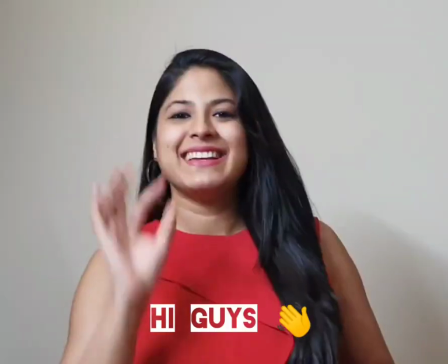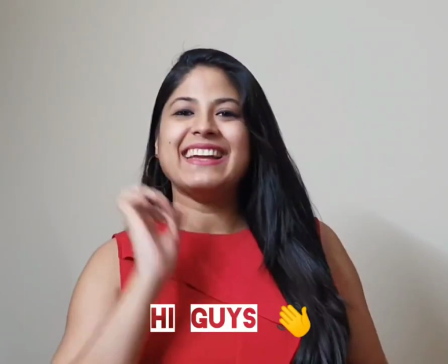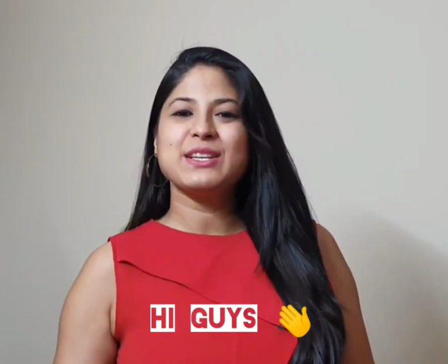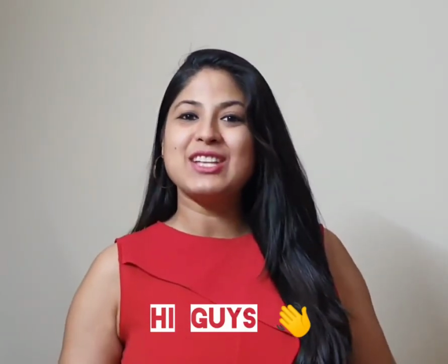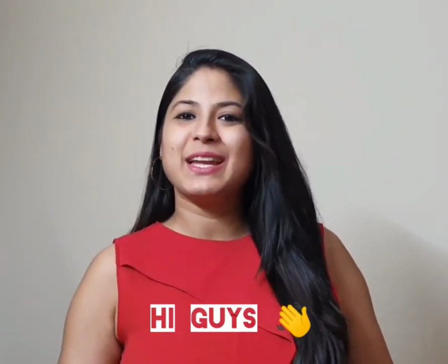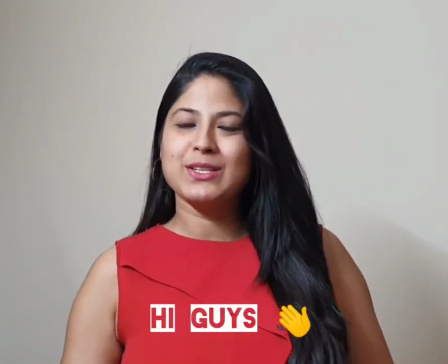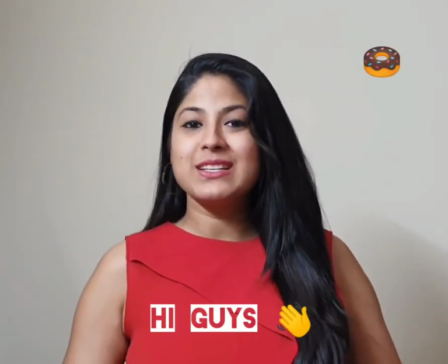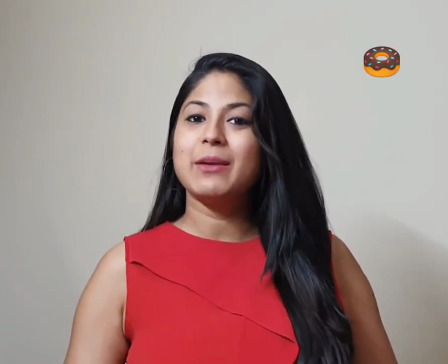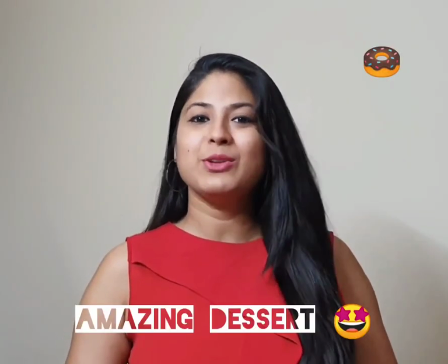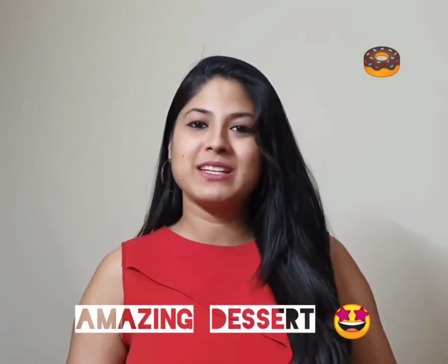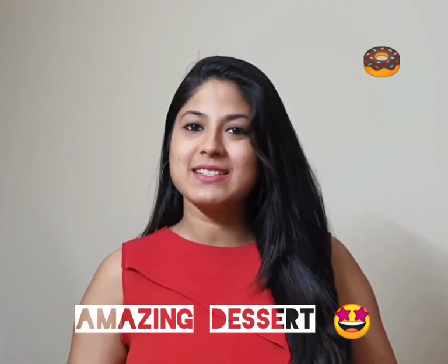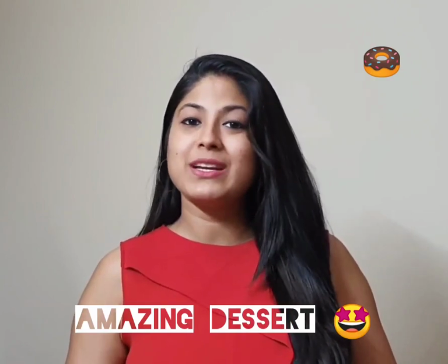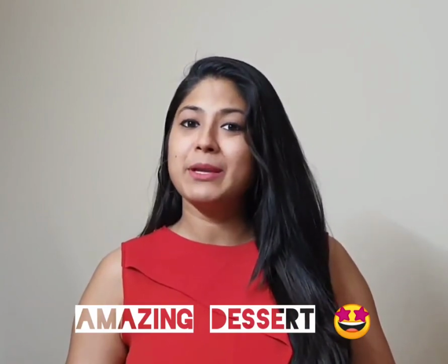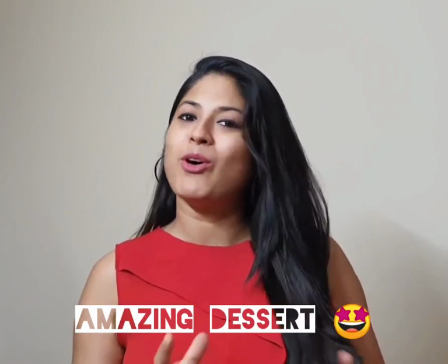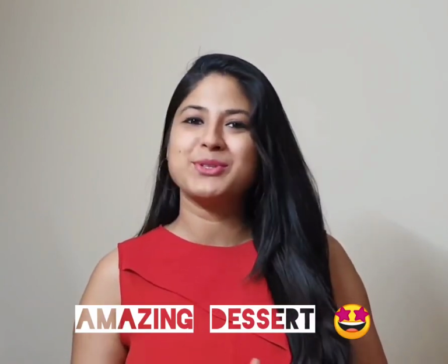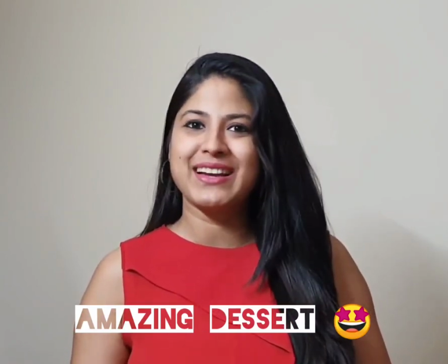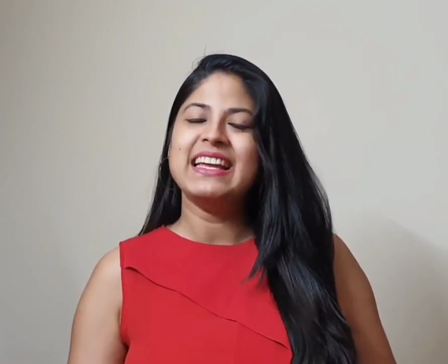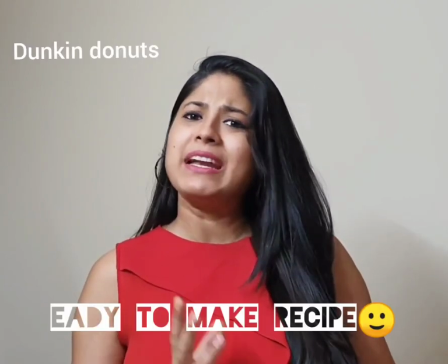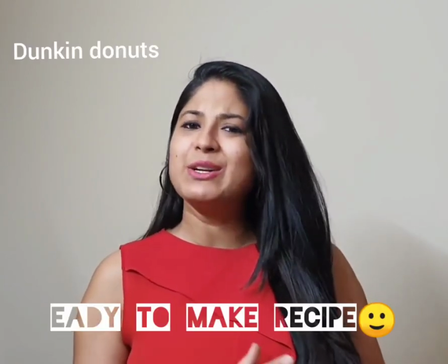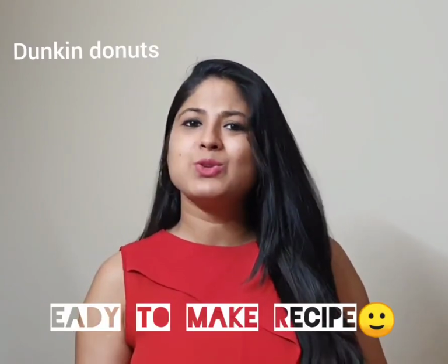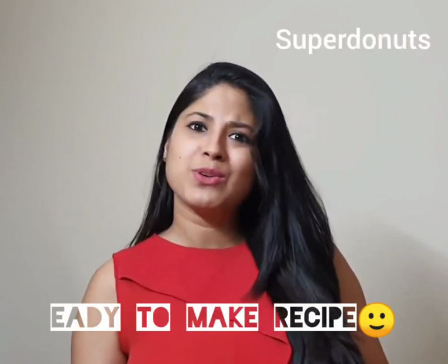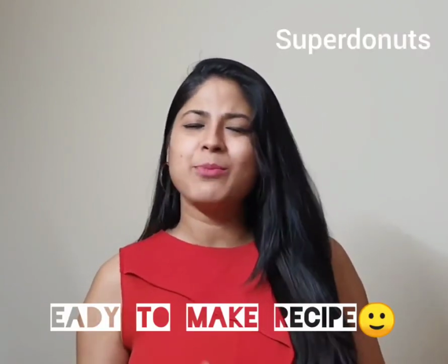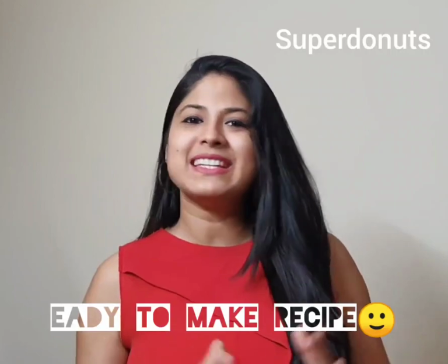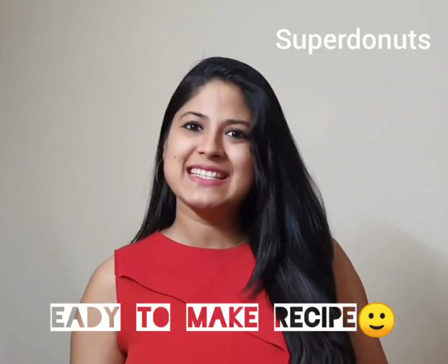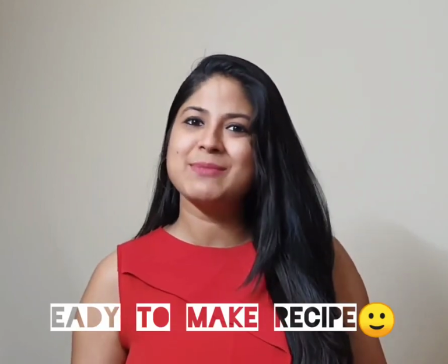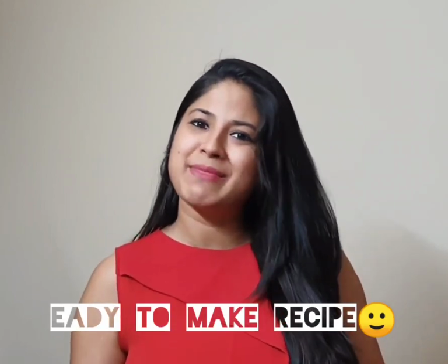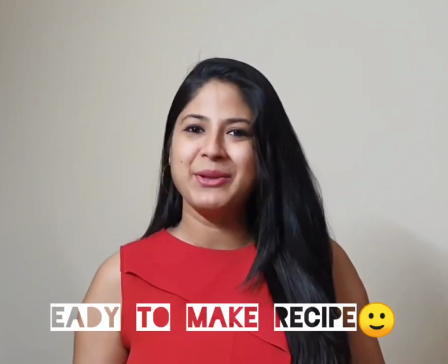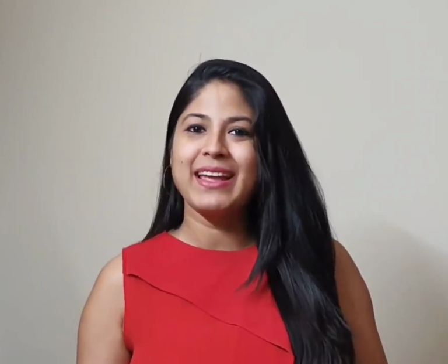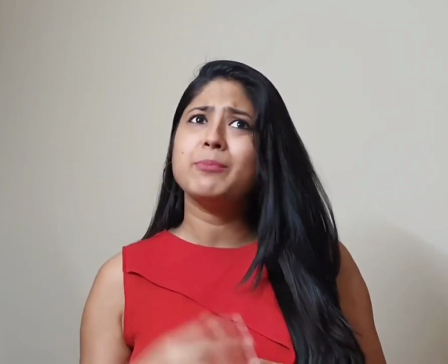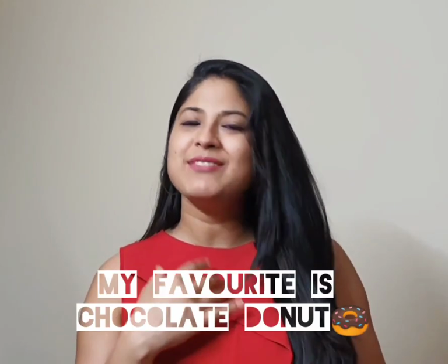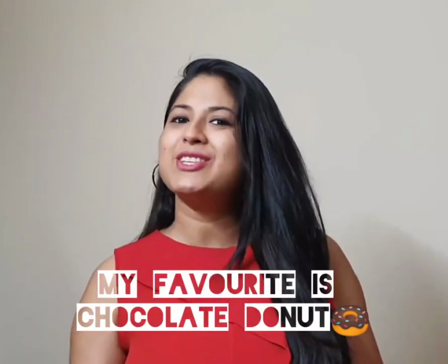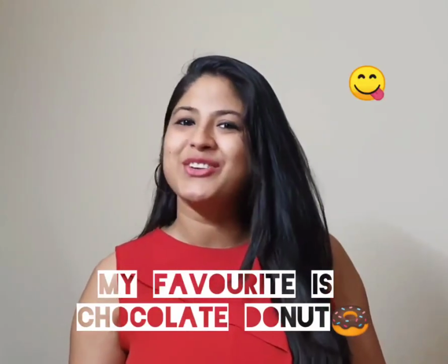Hi guys, so today we are going to make donuts. Donuts are an American-European dessert which has become very famous in India. Dunkin Donuts and Super Donuts are very tasty options in the market. My personal favorite is the chocolate donut.